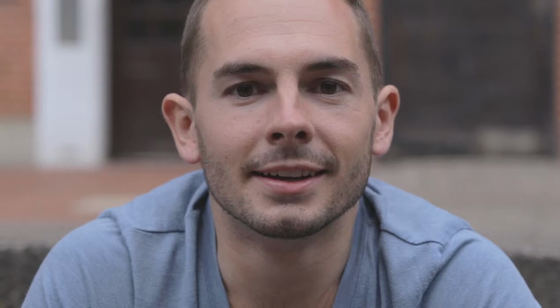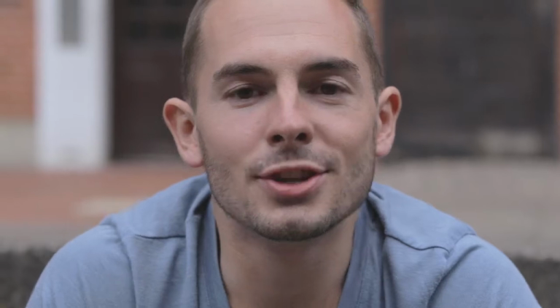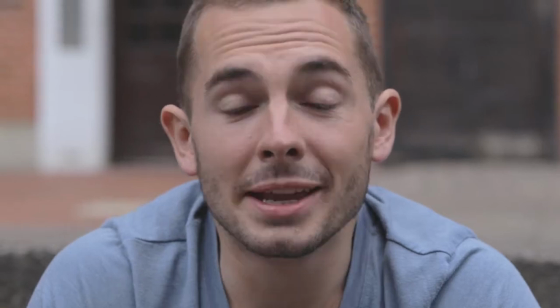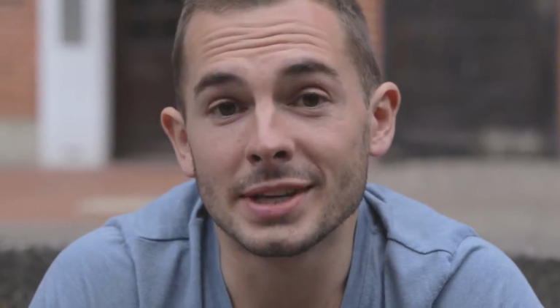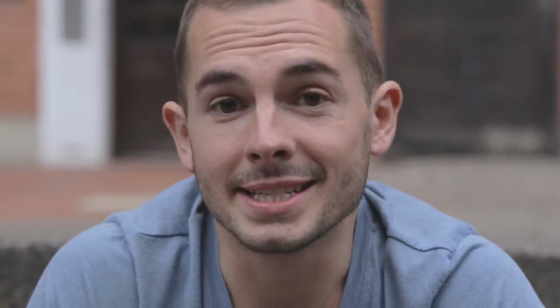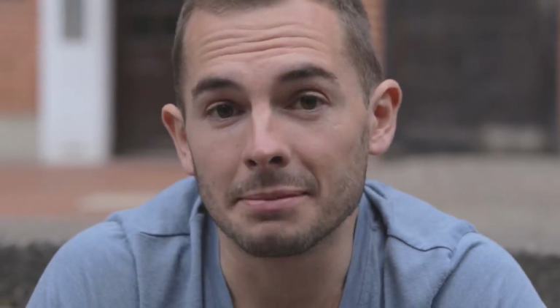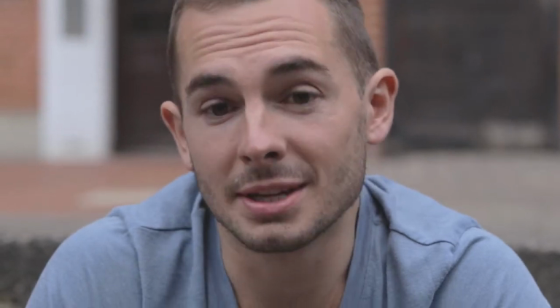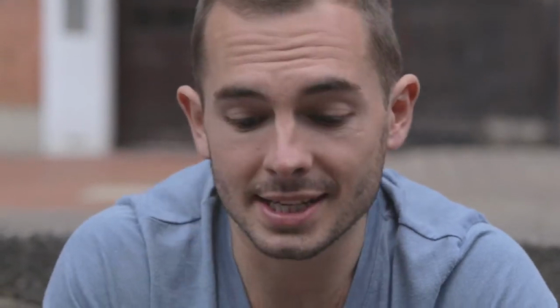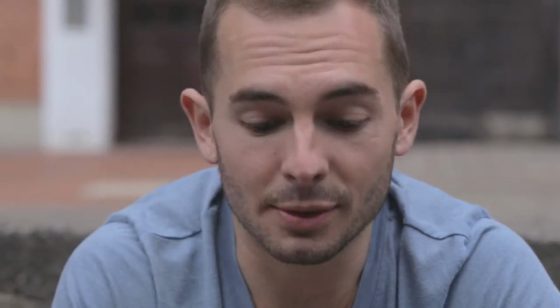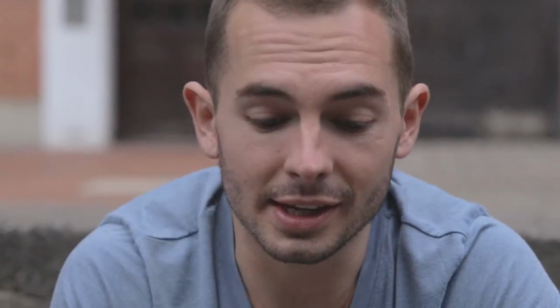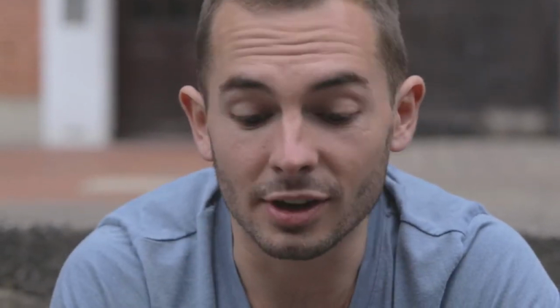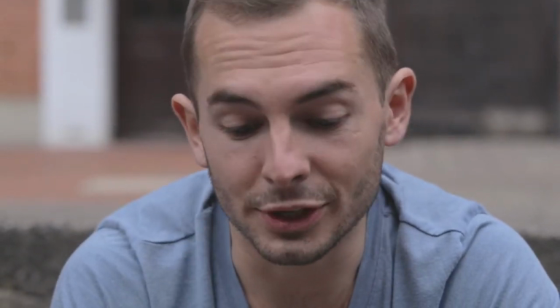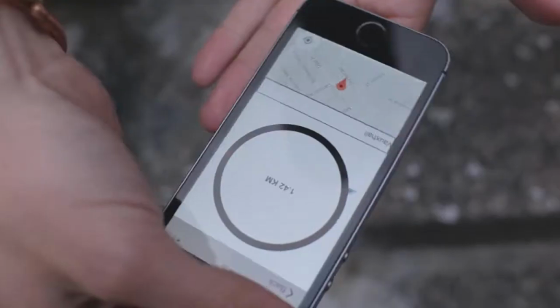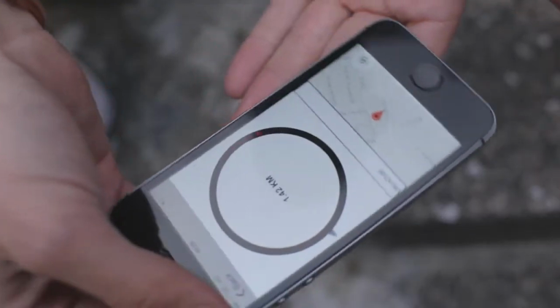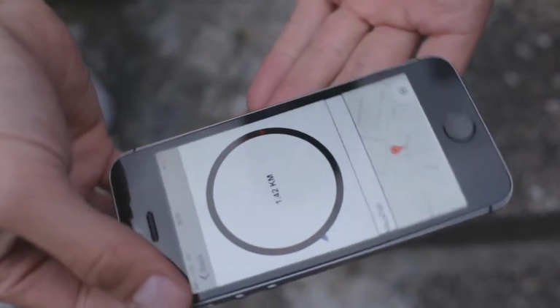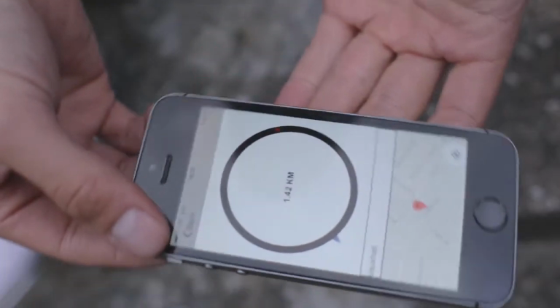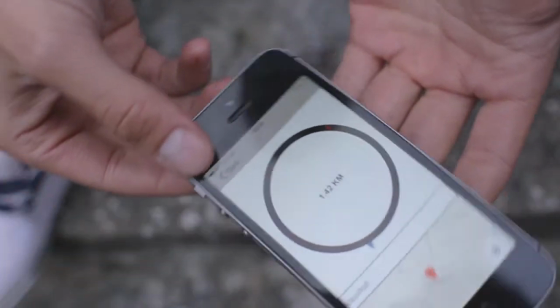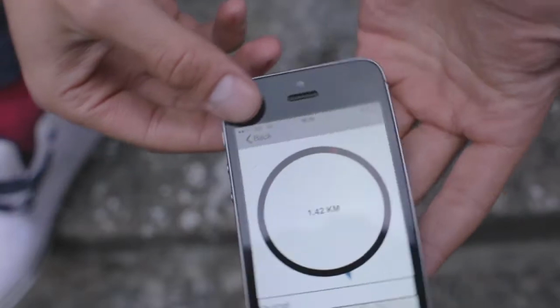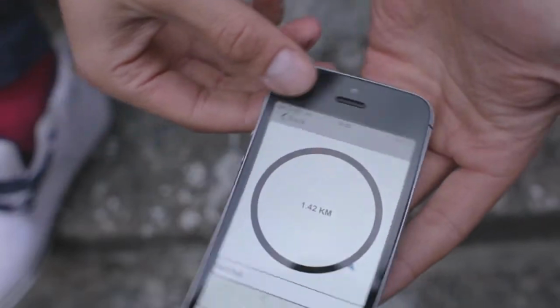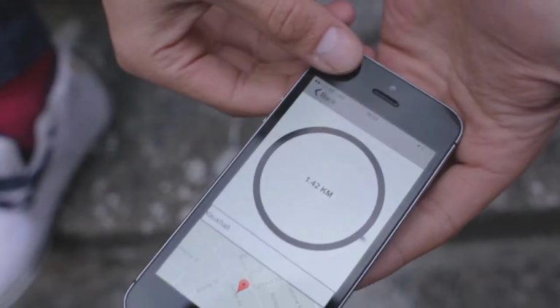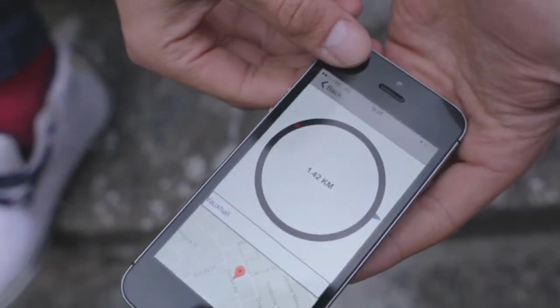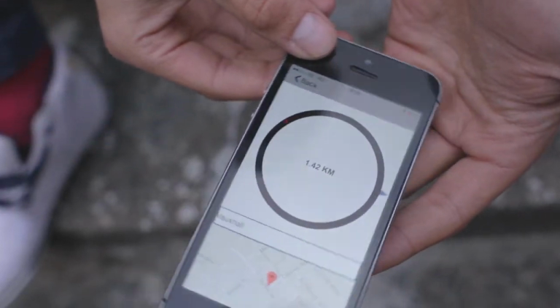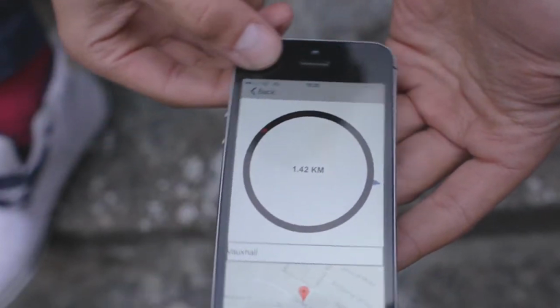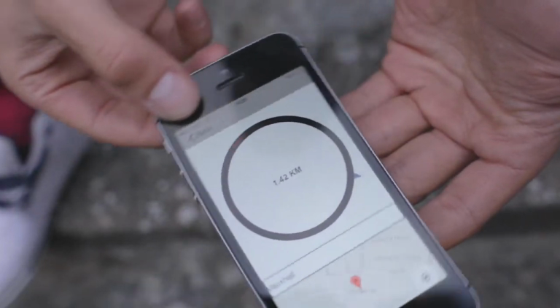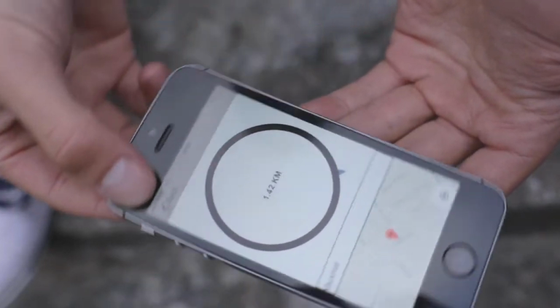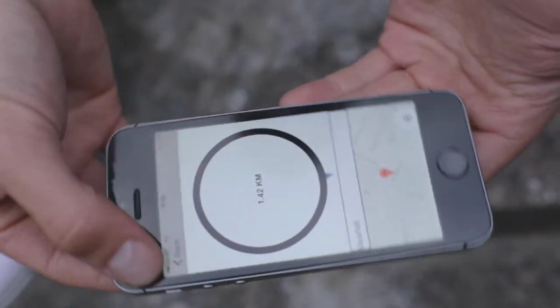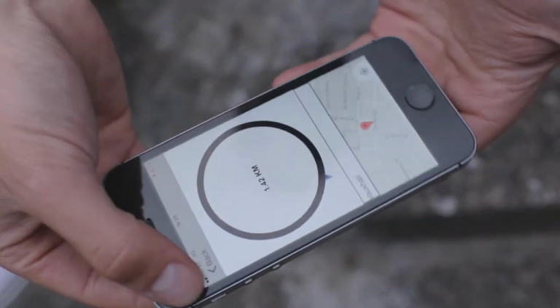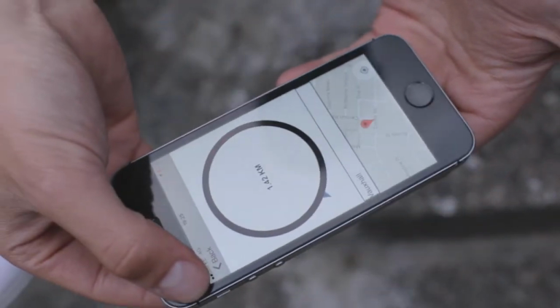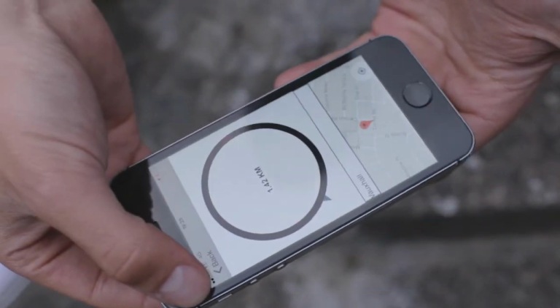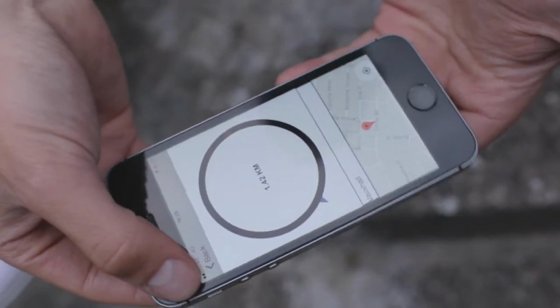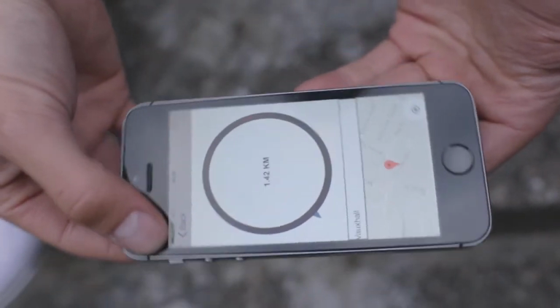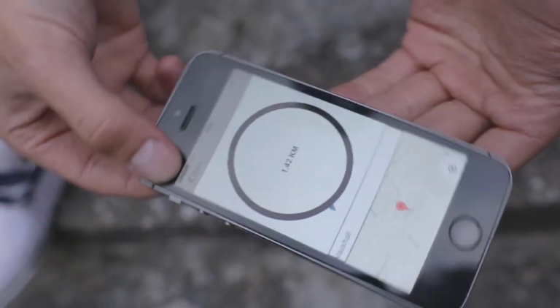We made a concept testing app that simulates exactly what the device would do. We've had every cyclist we know riding around with this thing for the last few weeks. Not only does it work surprisingly well, people really love it.